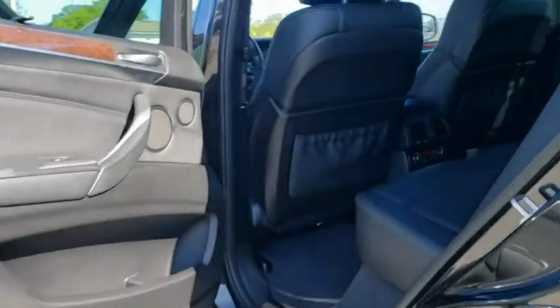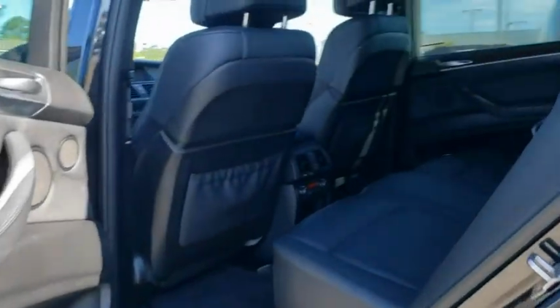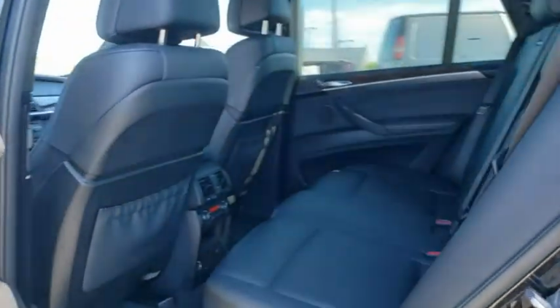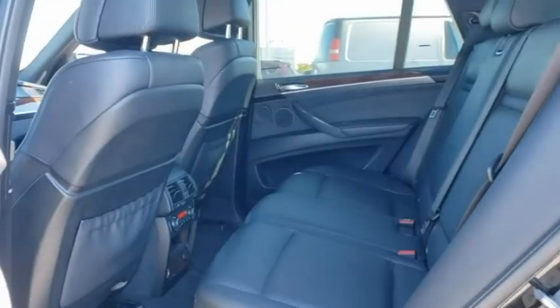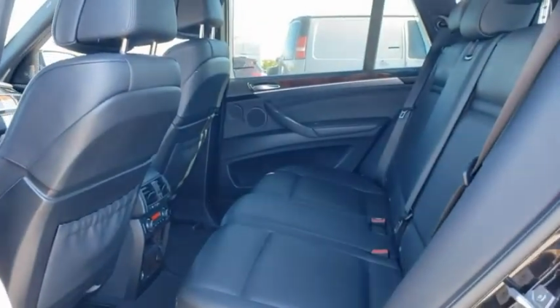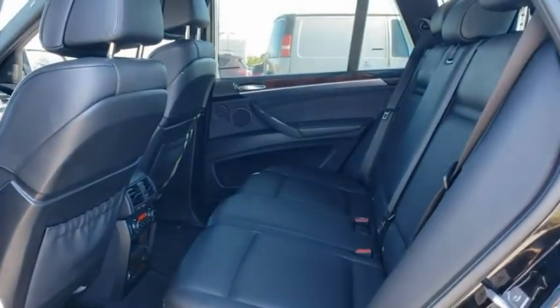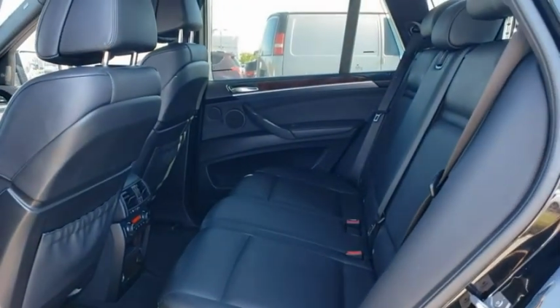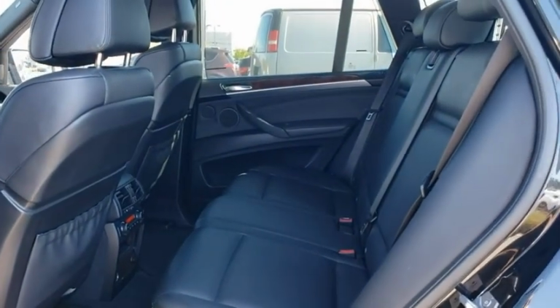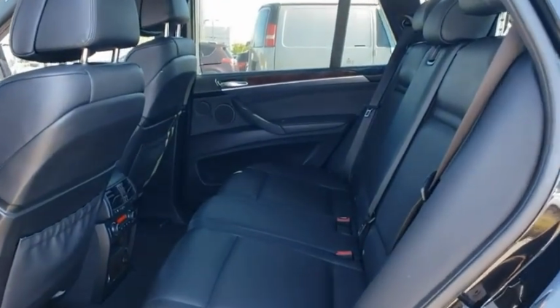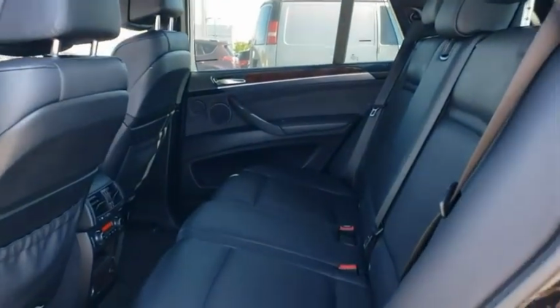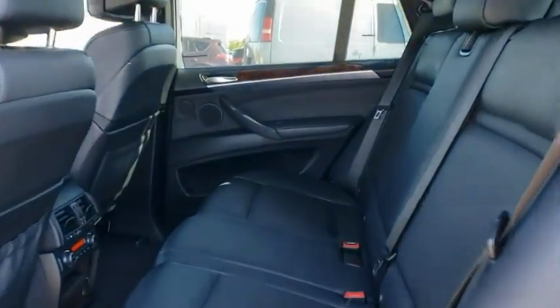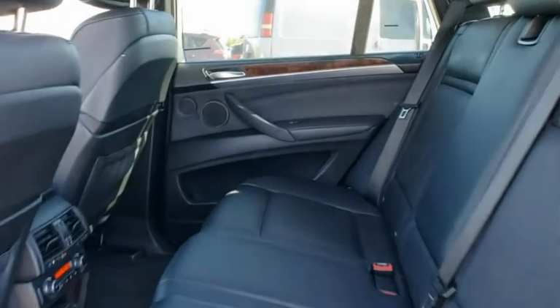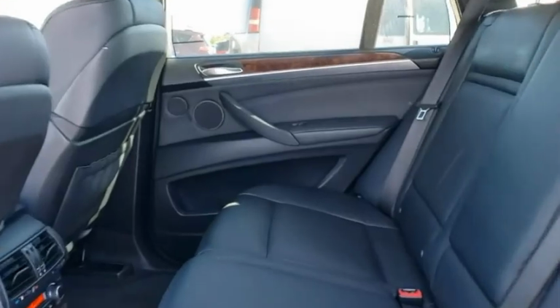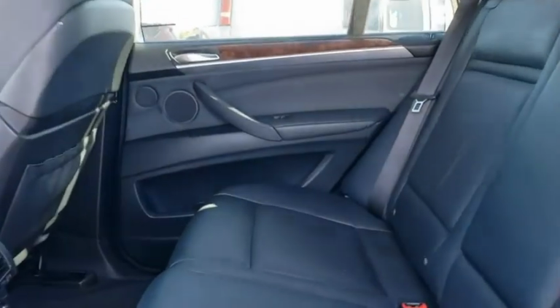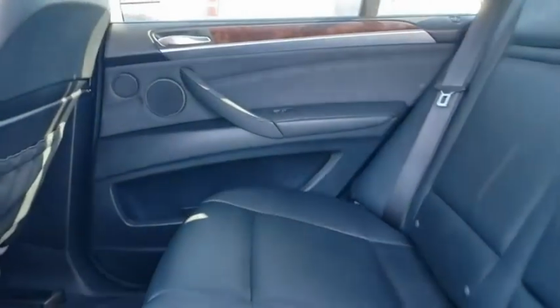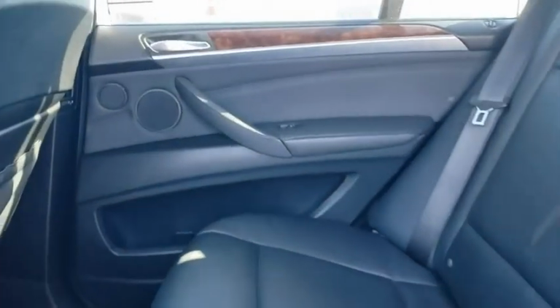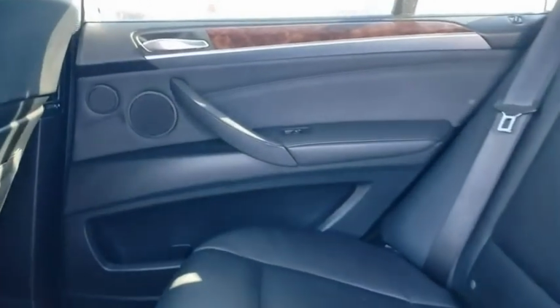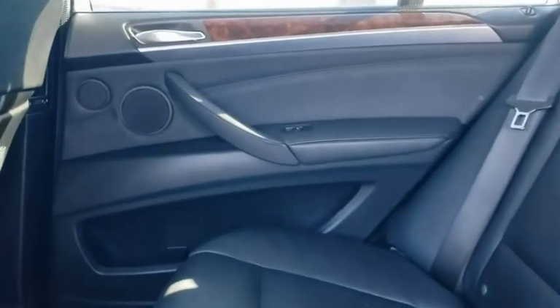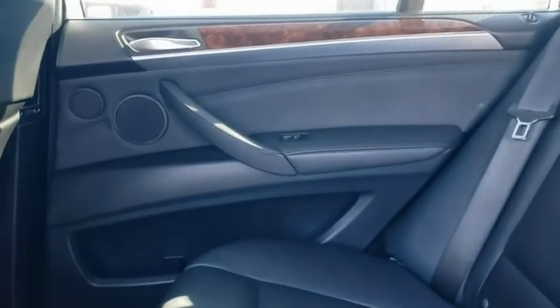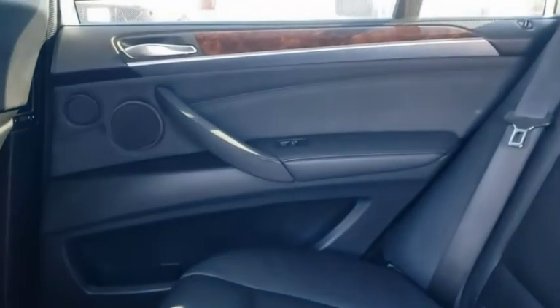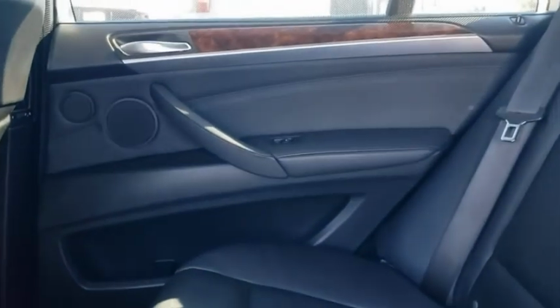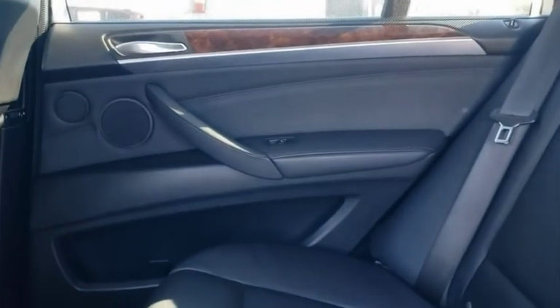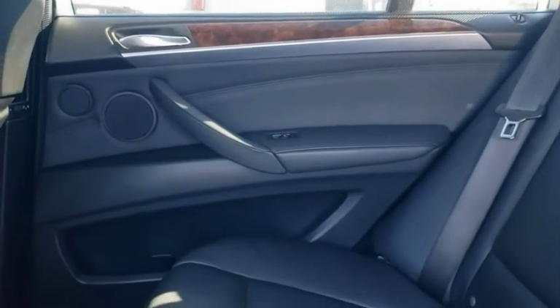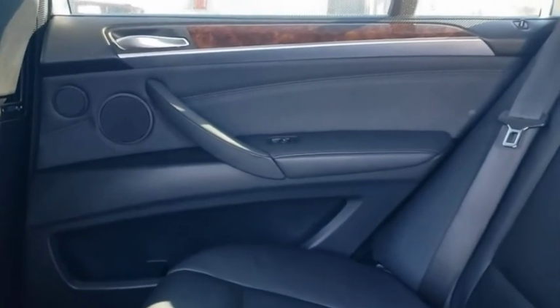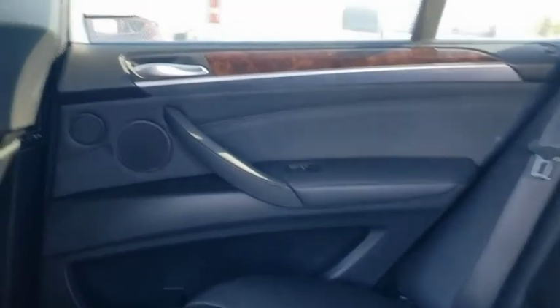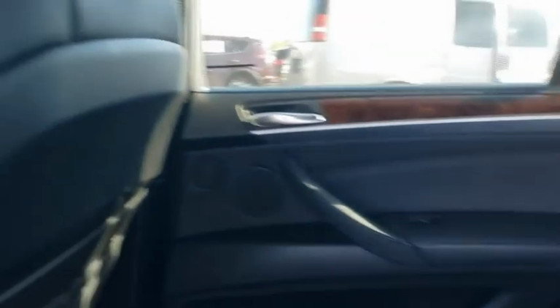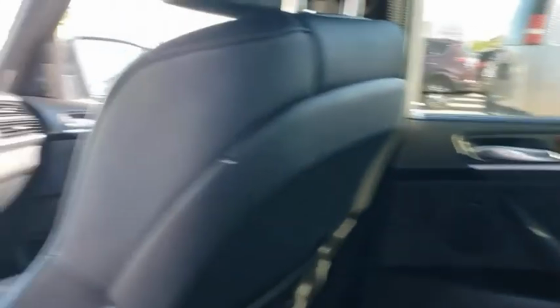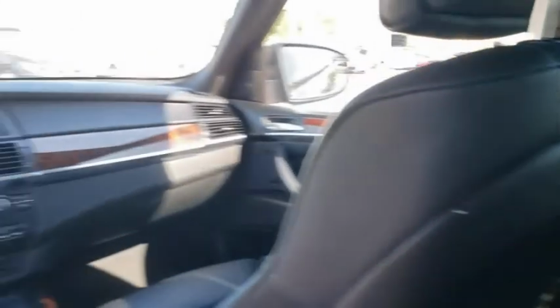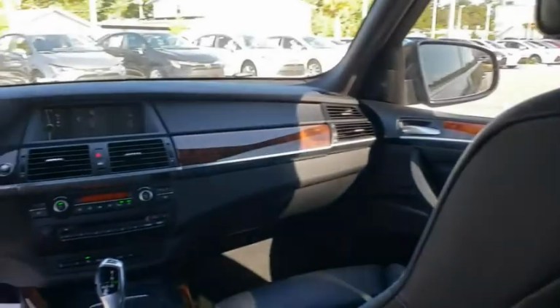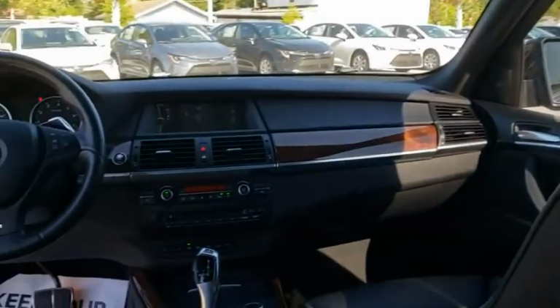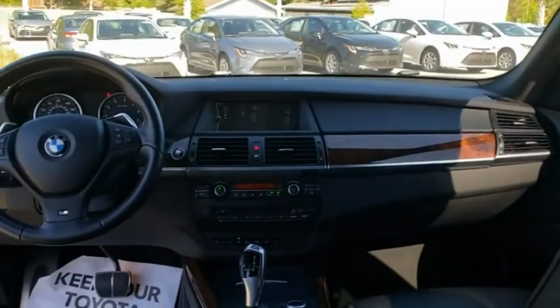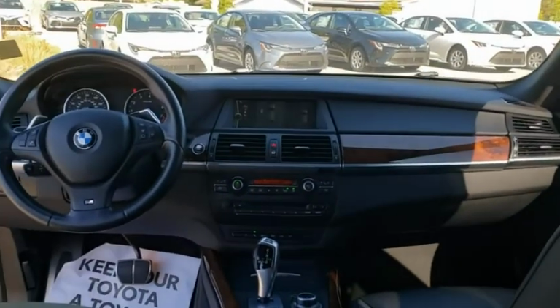Security system, power windows, electronic stability control, rear window defroster, trip computer, remote keyless entry, panic alarm, tachometer, brake assist.